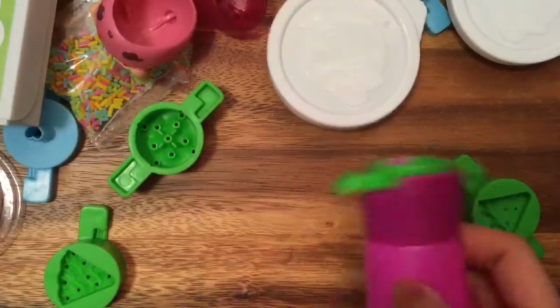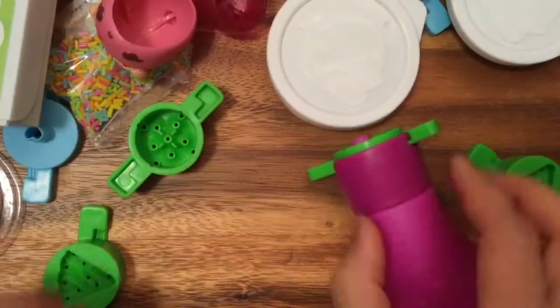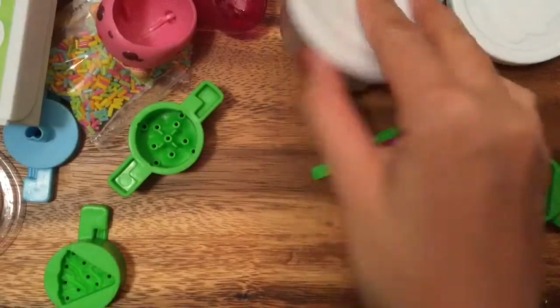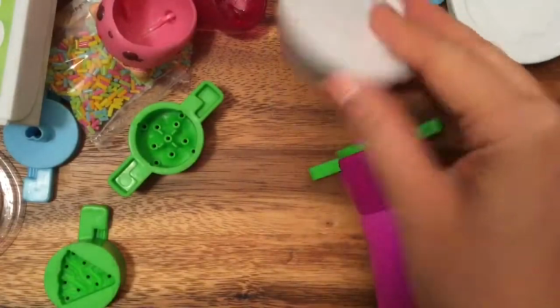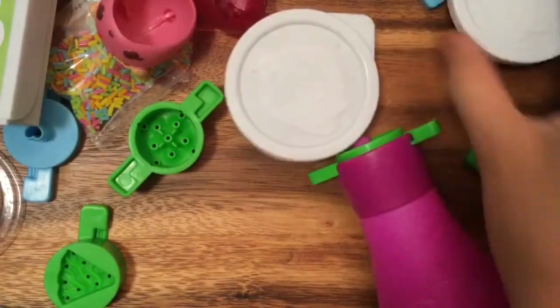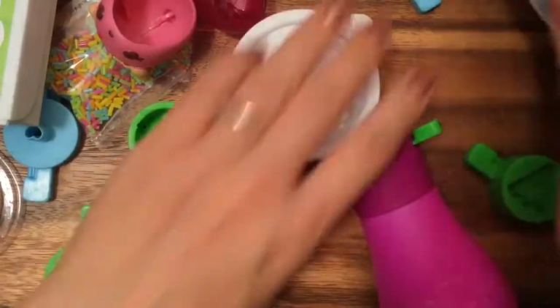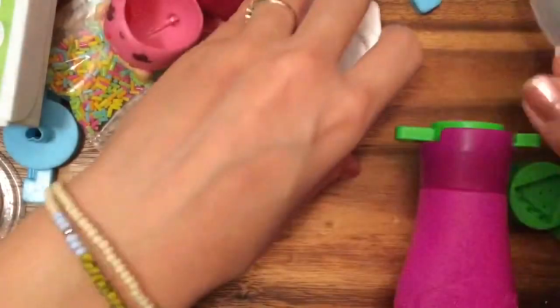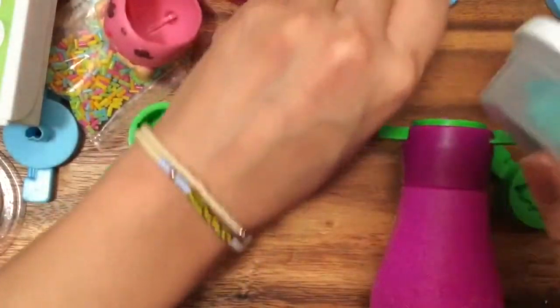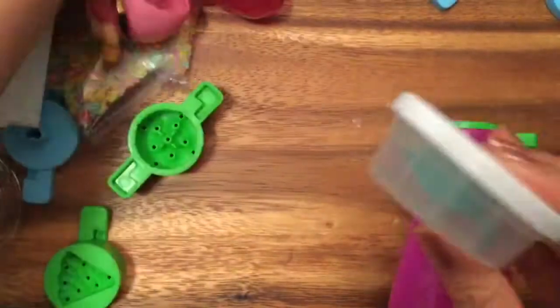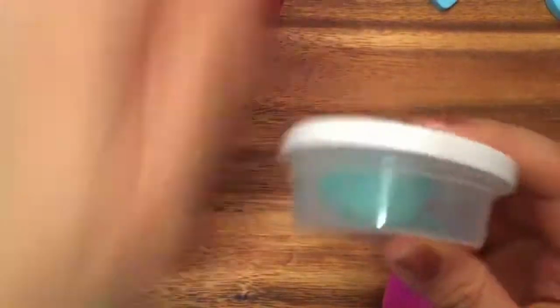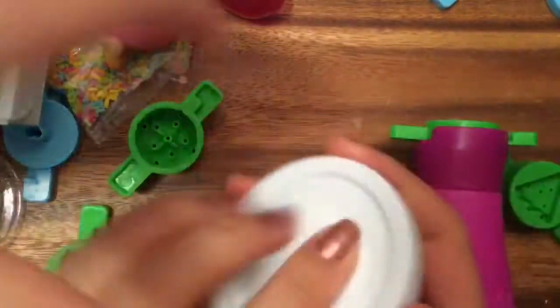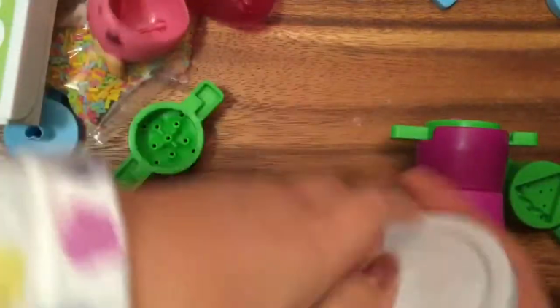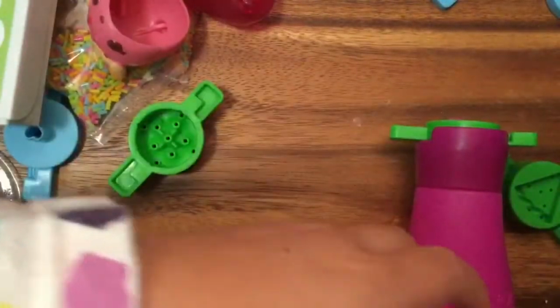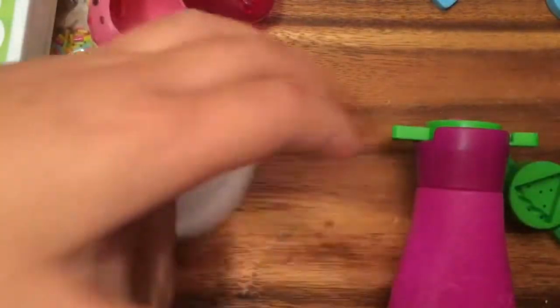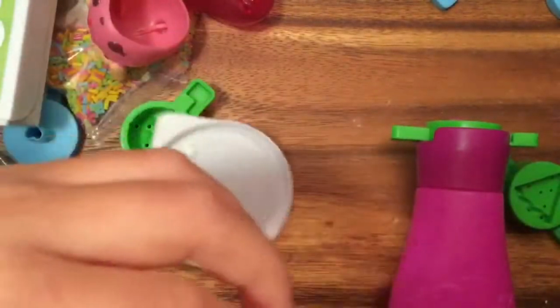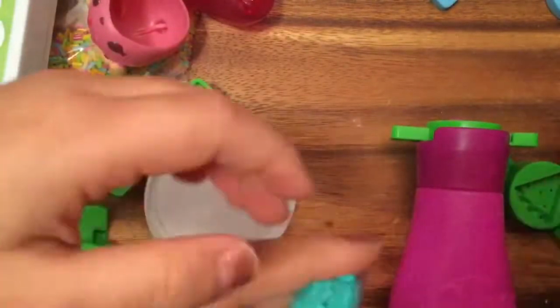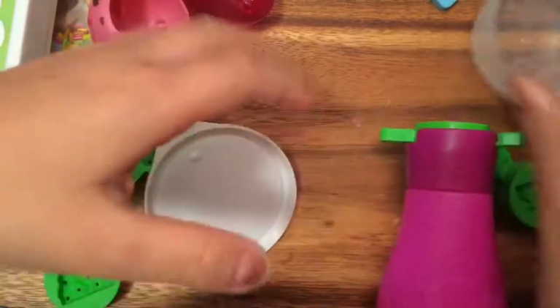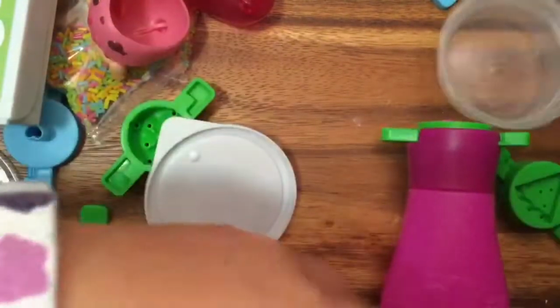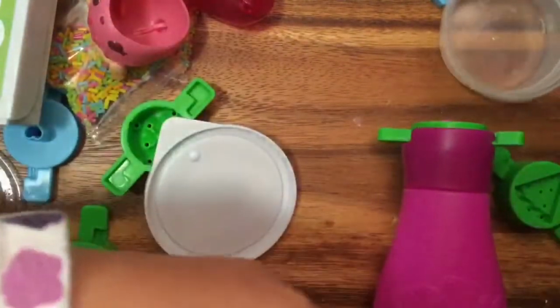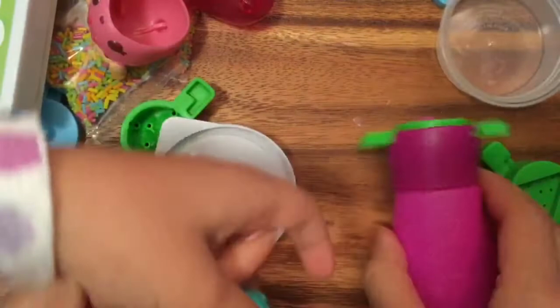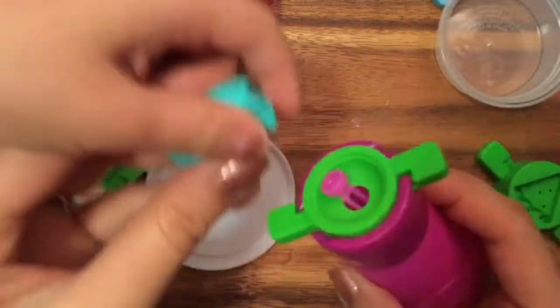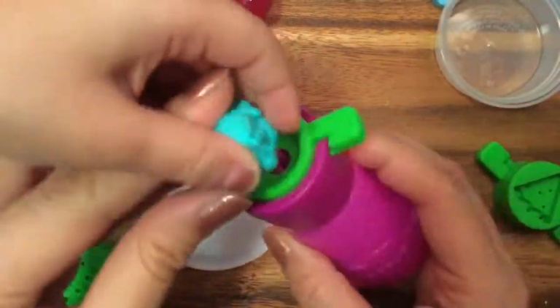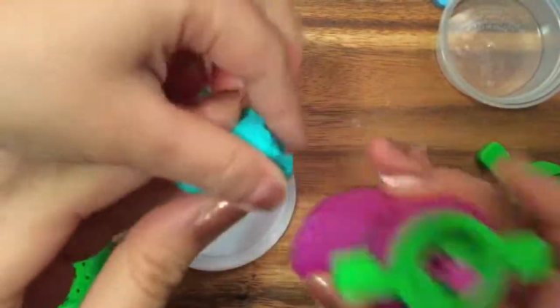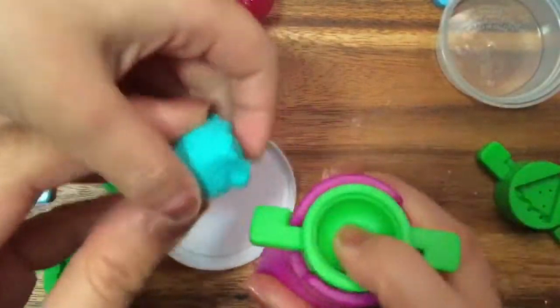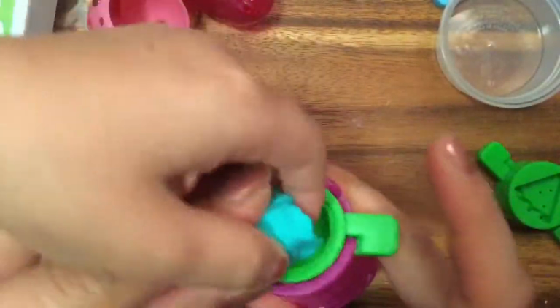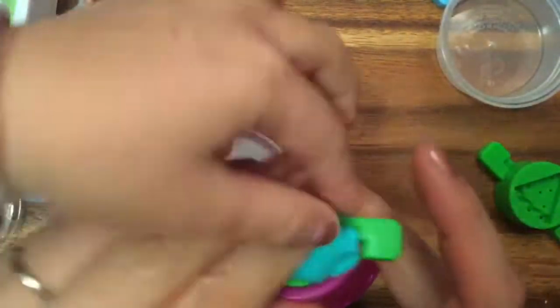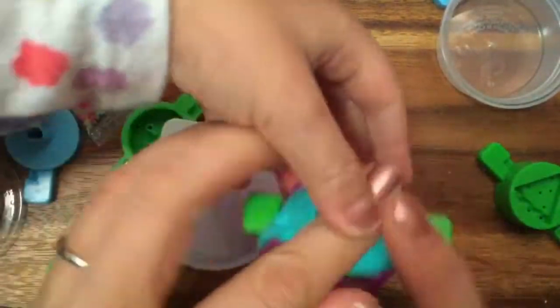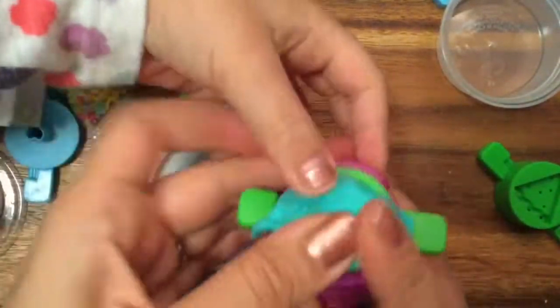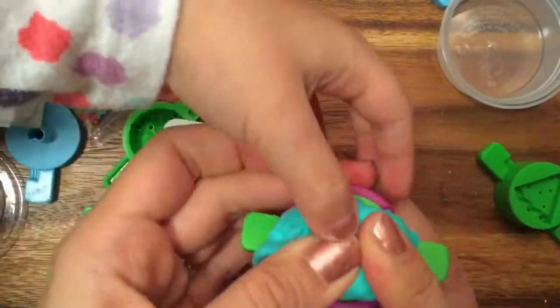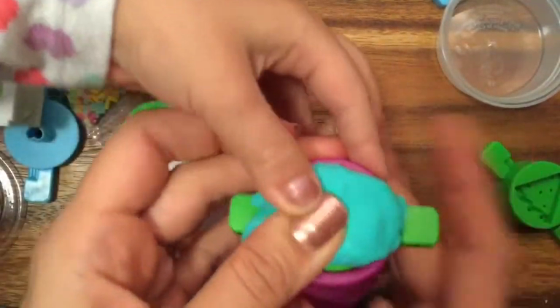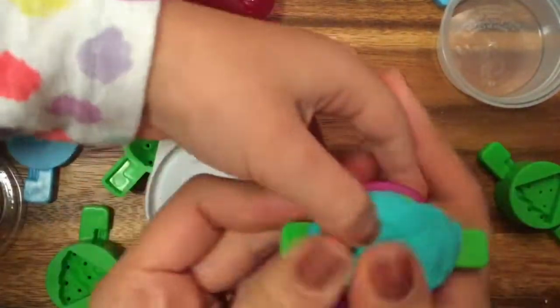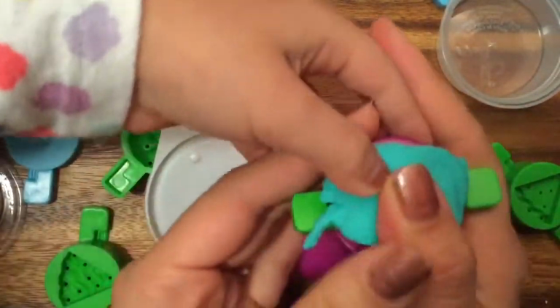Okay, what color macaroon should we make? Let's make a blue macaroon! Let's have my assistant here help — let's push this down and push it inside.